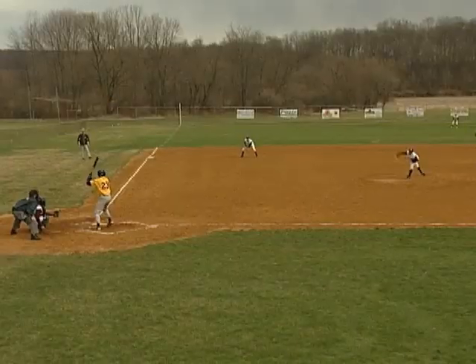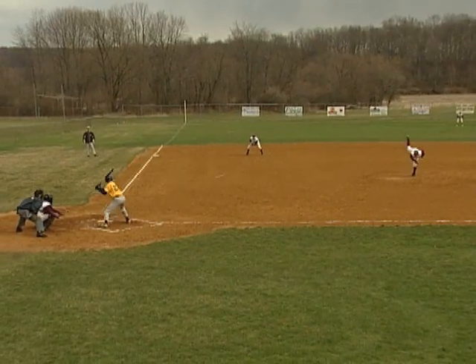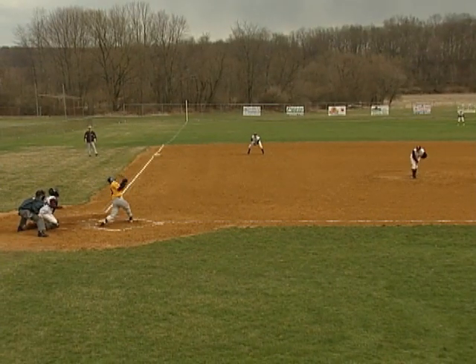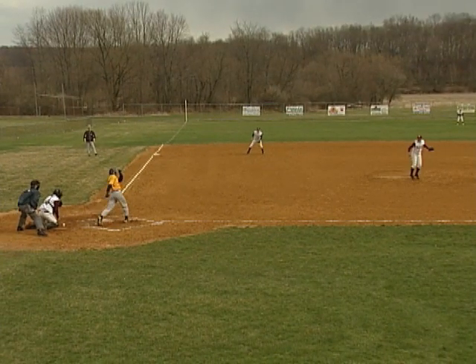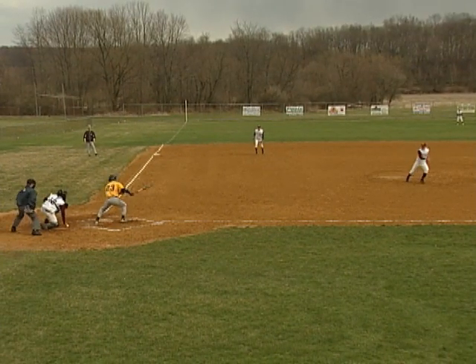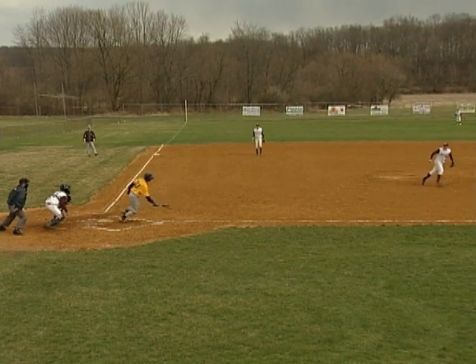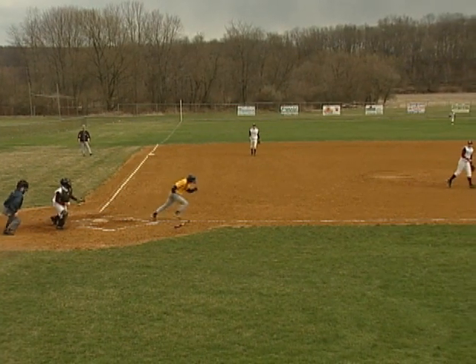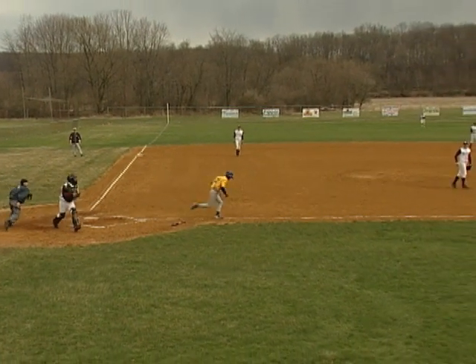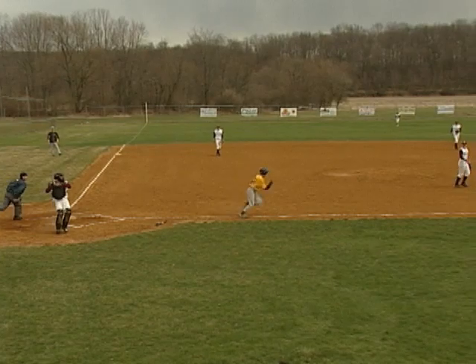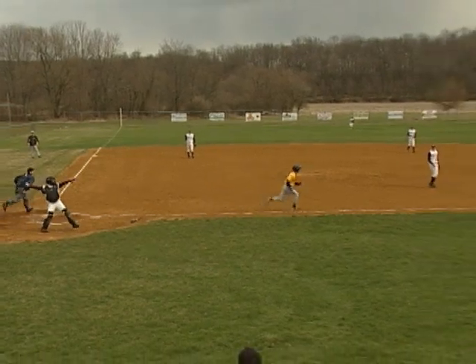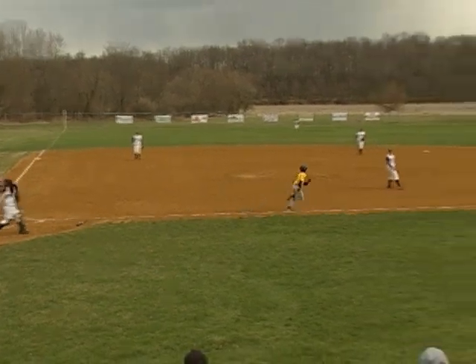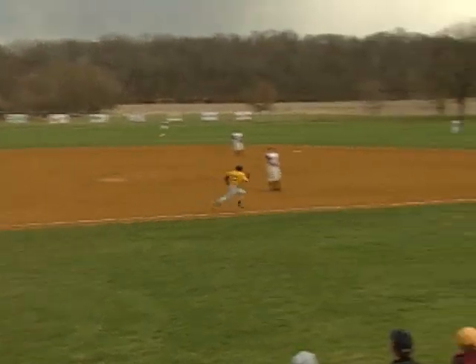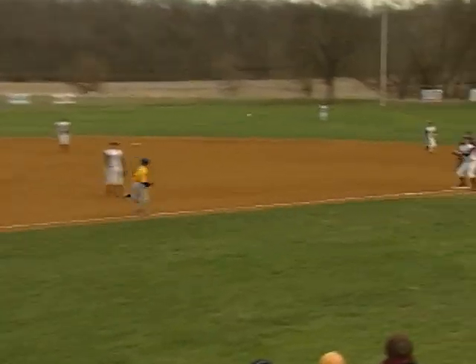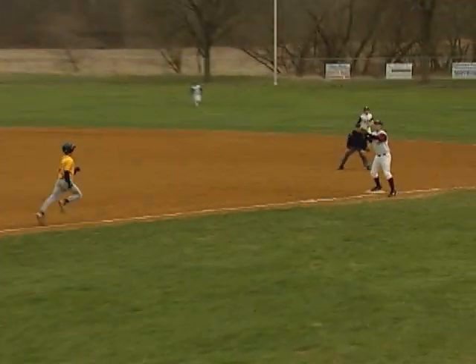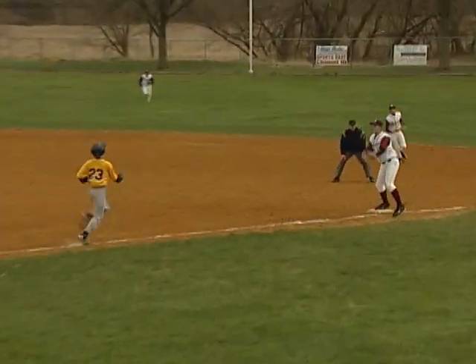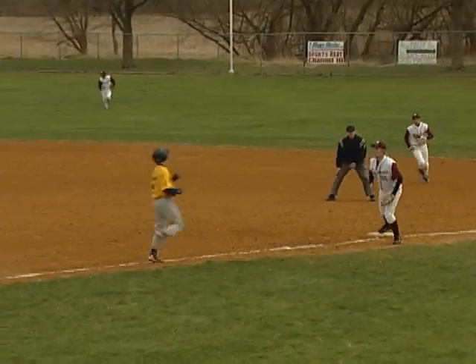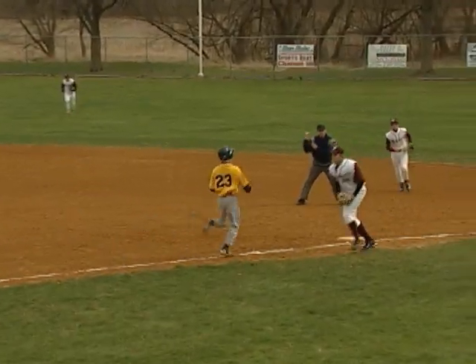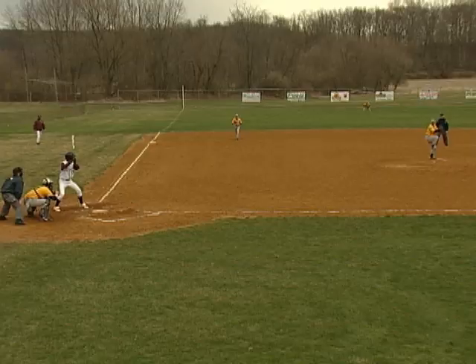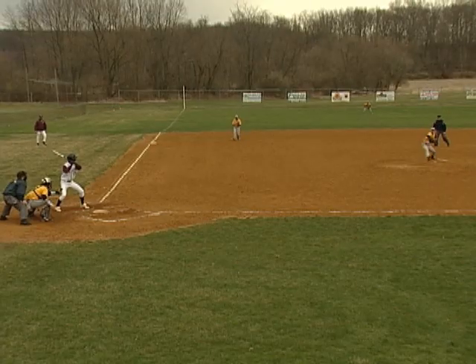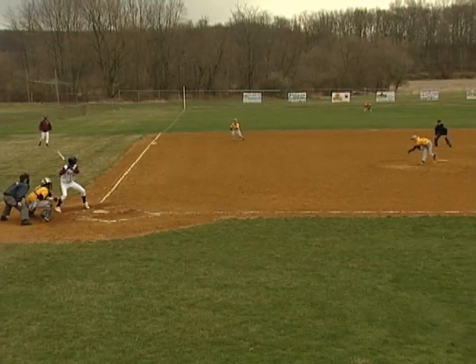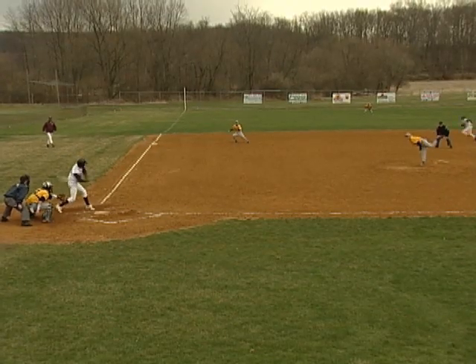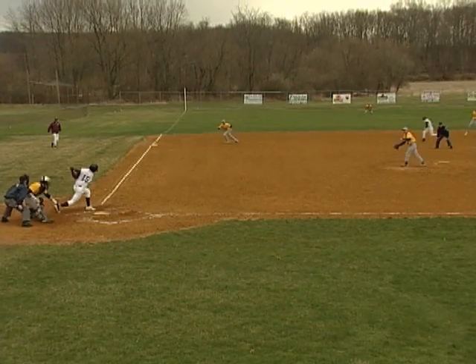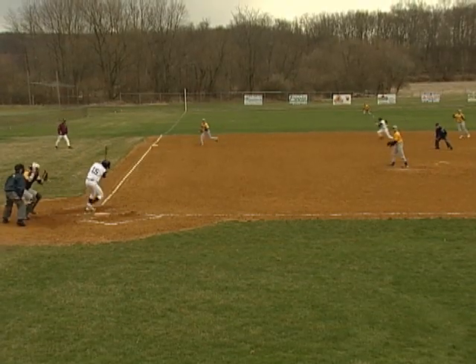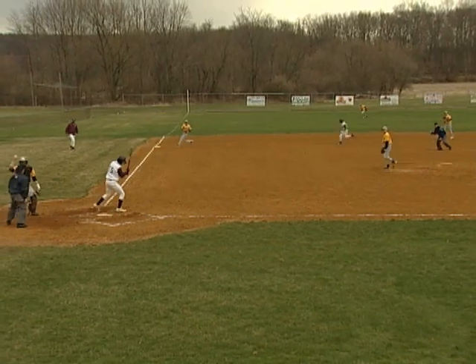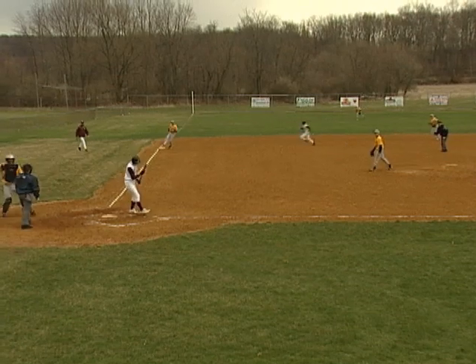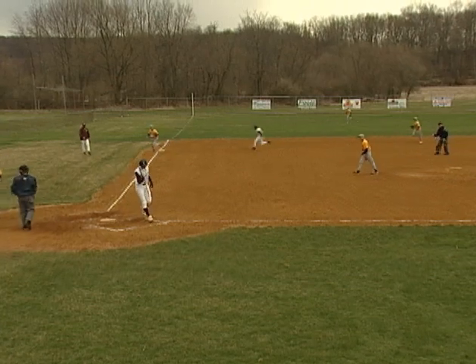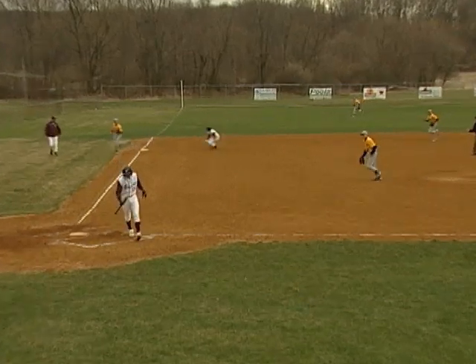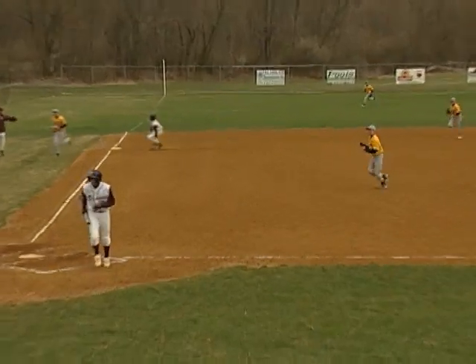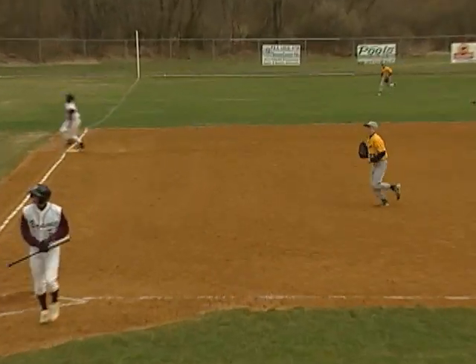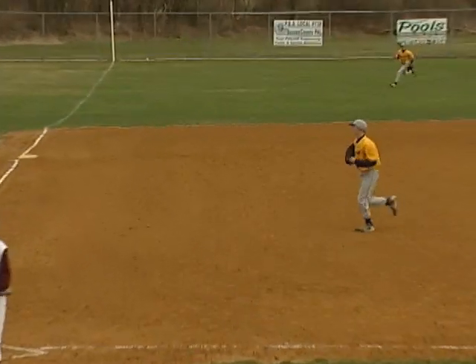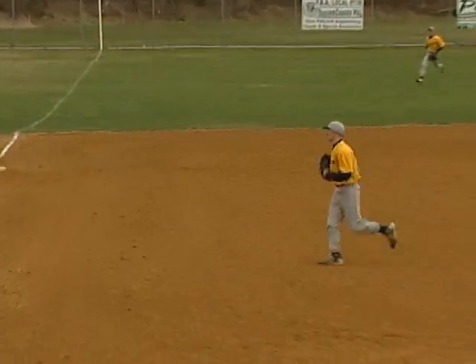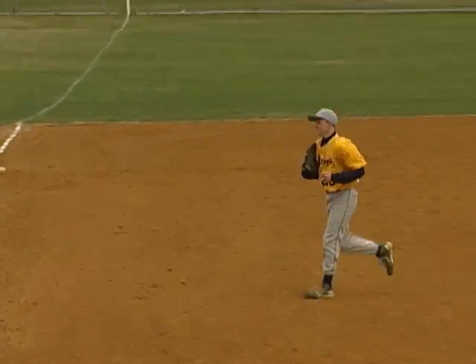Top of the third, Newton pitcher Tim Cochling gets the batter swinging as Jefferson goes down 1-2-3 again. Bottom of the third, Jefferson pitcher Tim O'Shea with a strikeout to end the inning as Newton strands the baserunner.